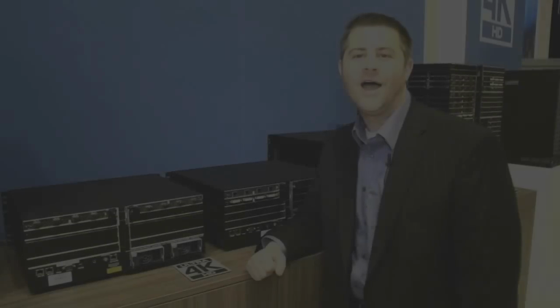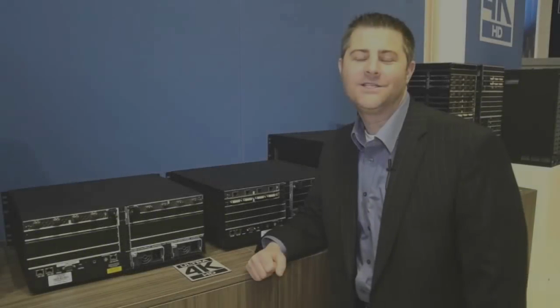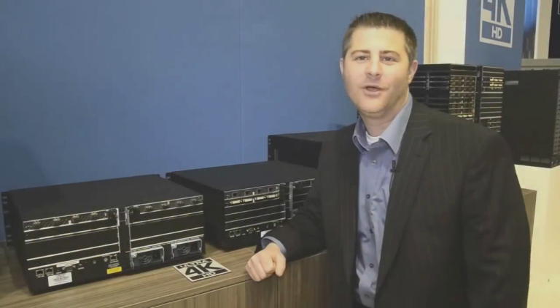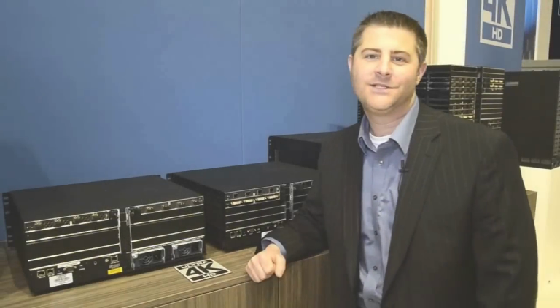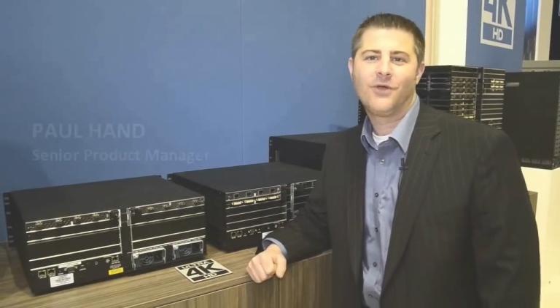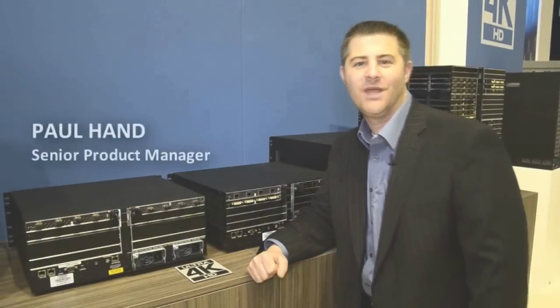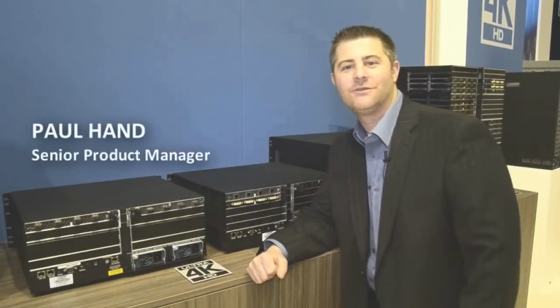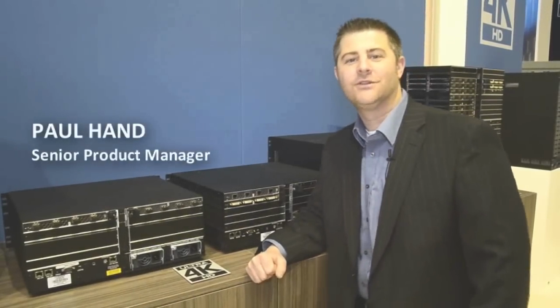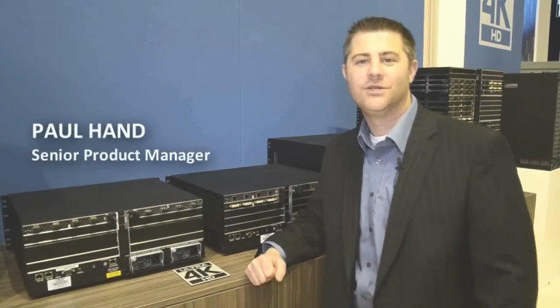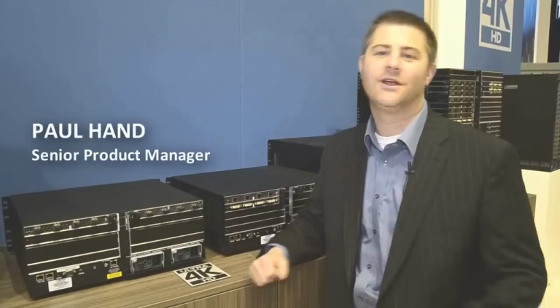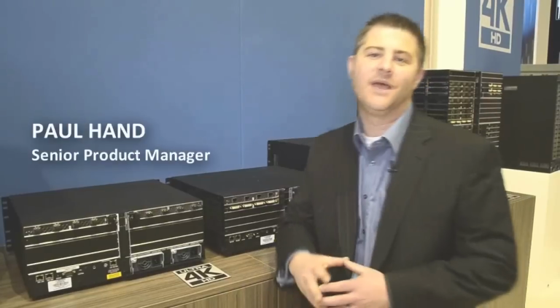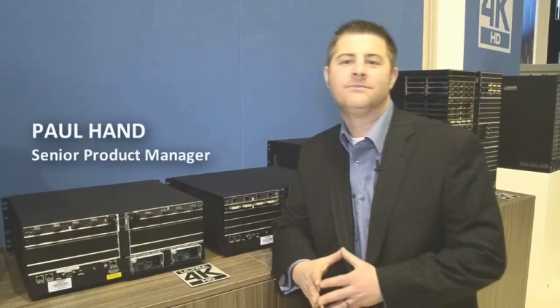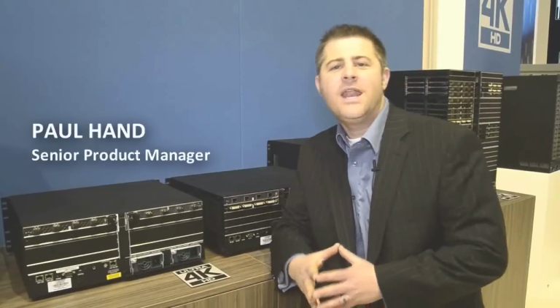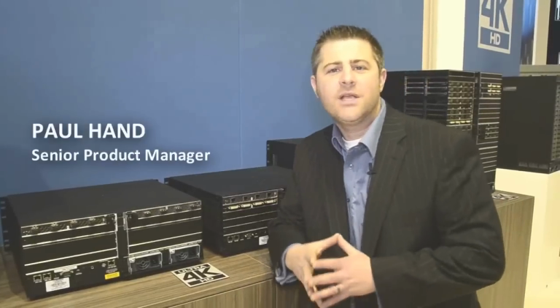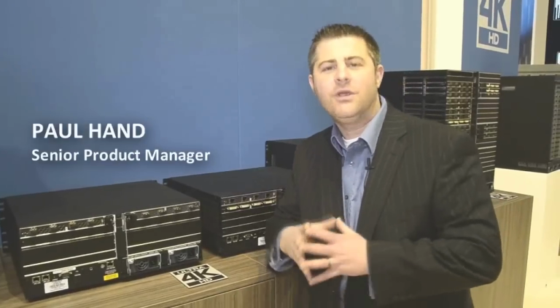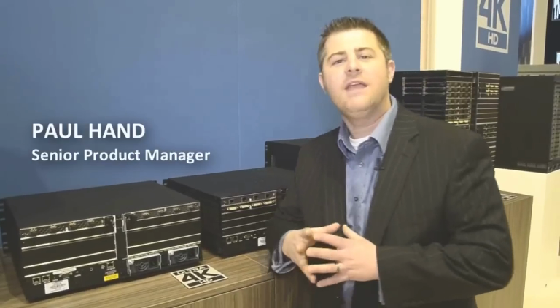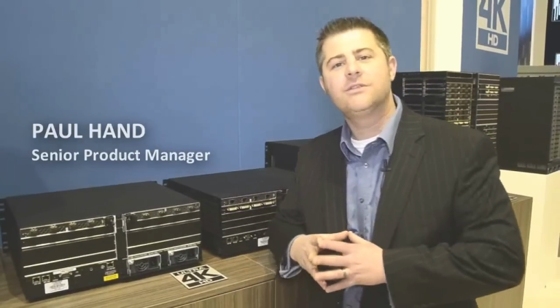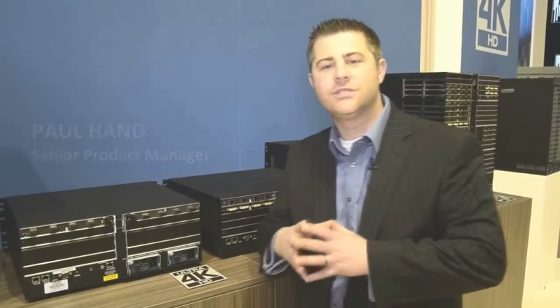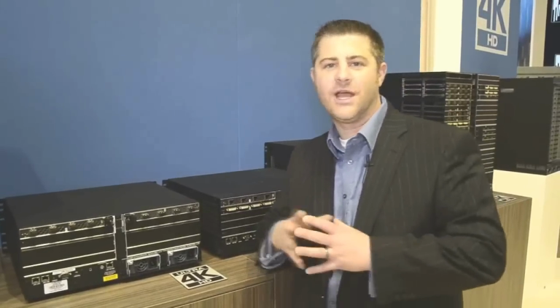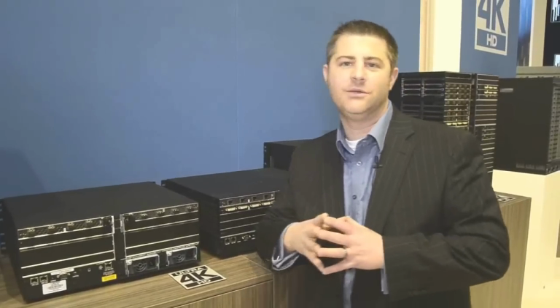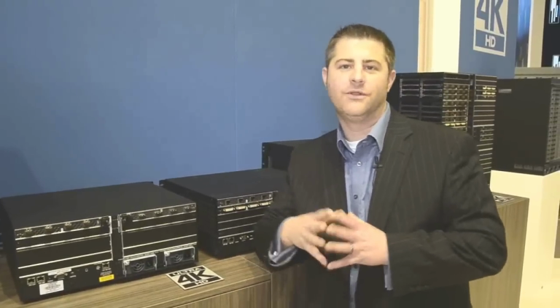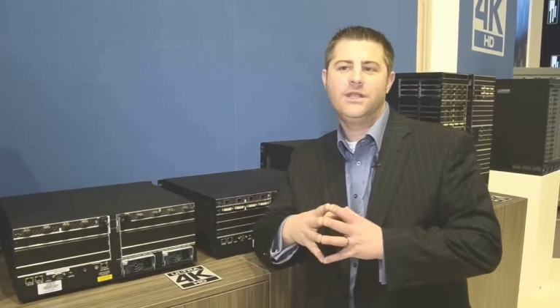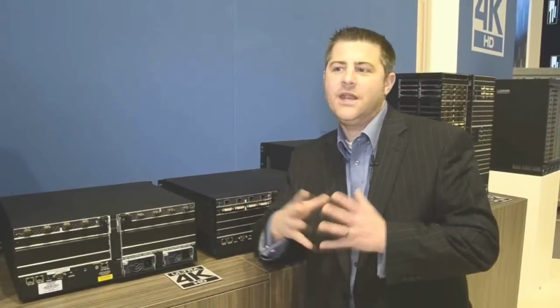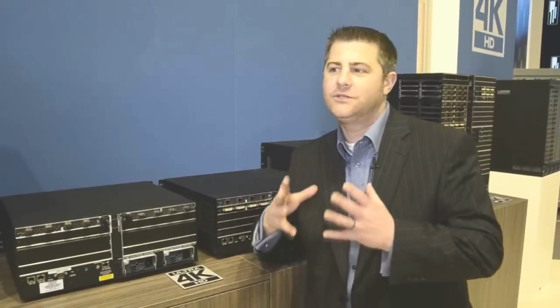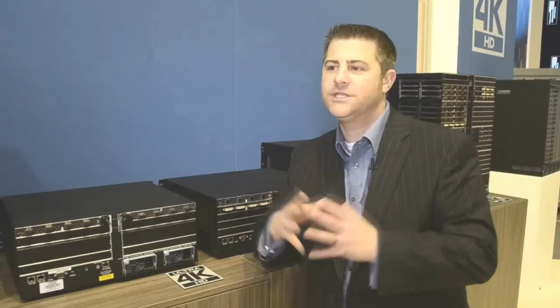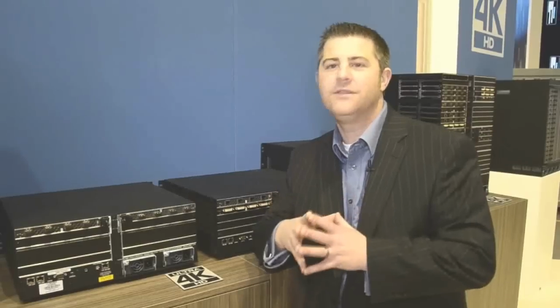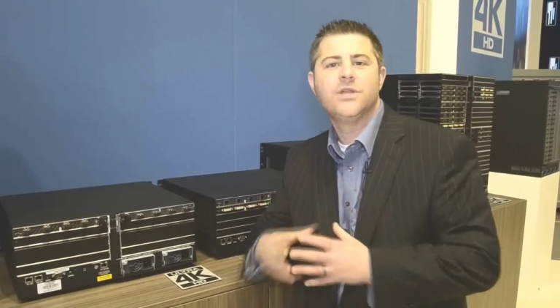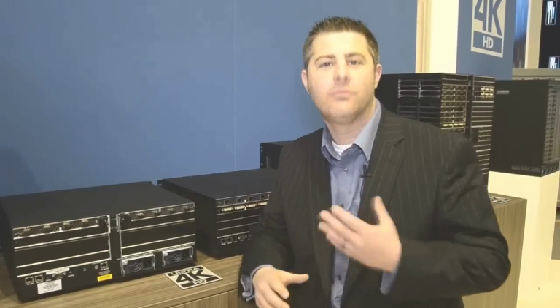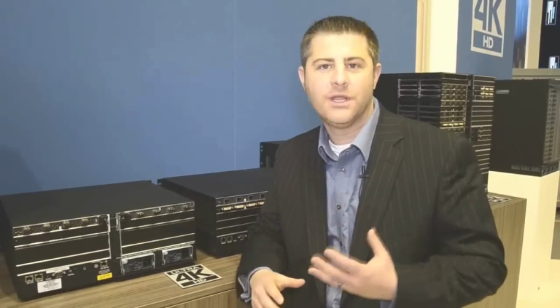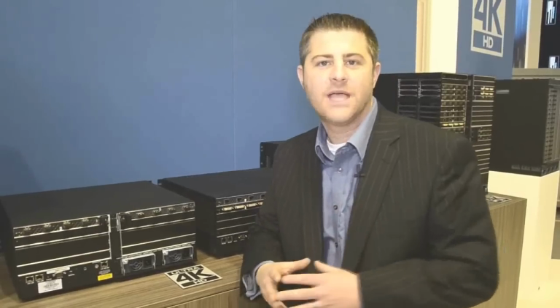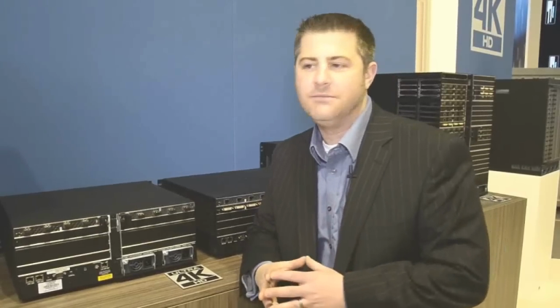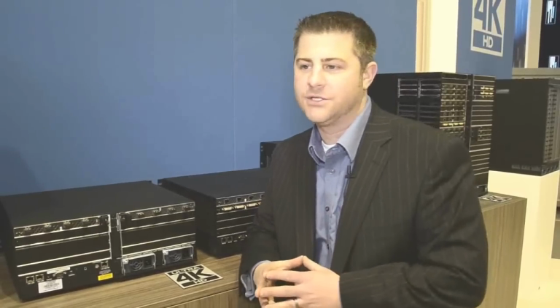Hi, this is Paul Han, Senior Product Manager for Signal Distribution here at AMX. At AMX, we're creating AV solutions for an IT world, and that includes focusing on things that we know are important to IT managers.